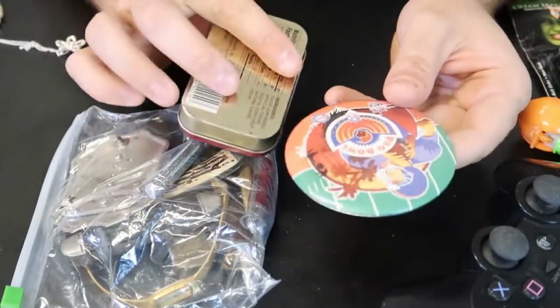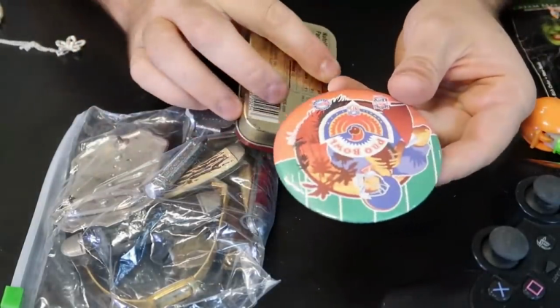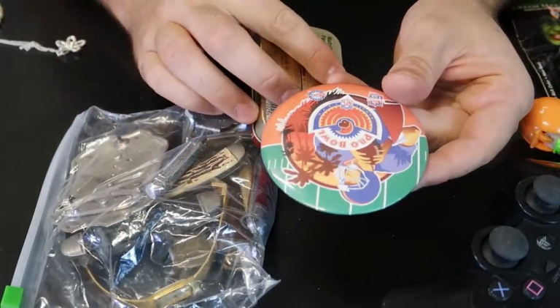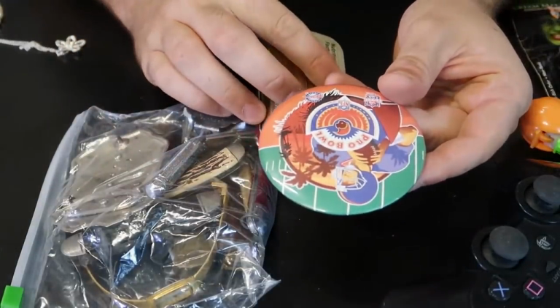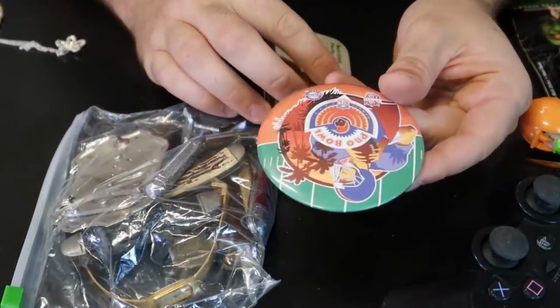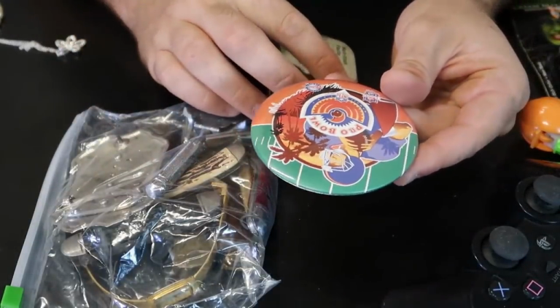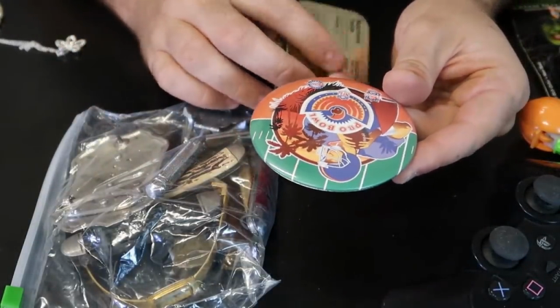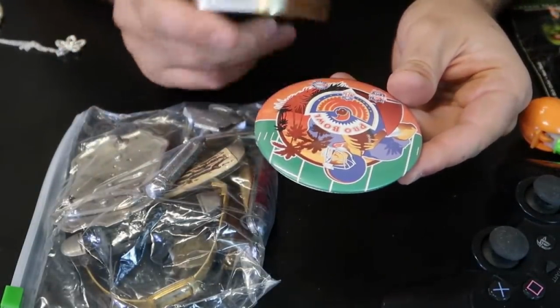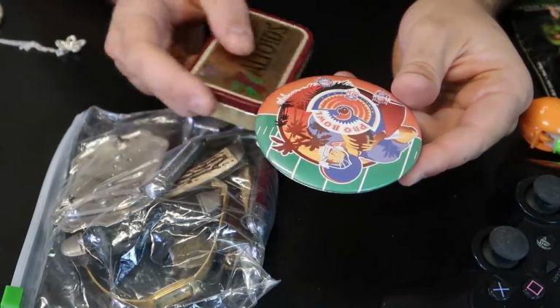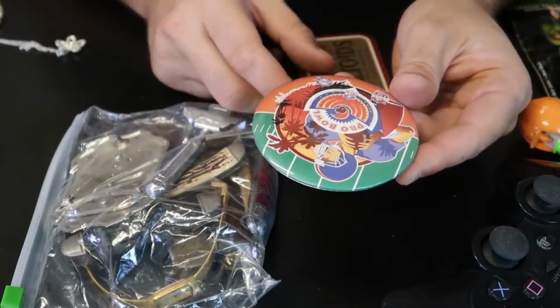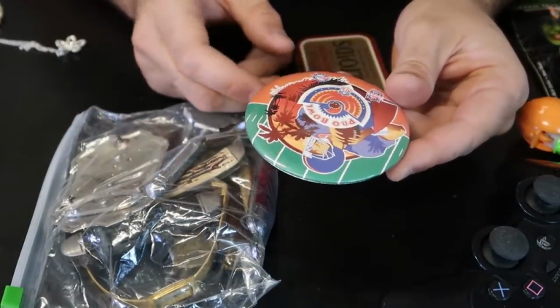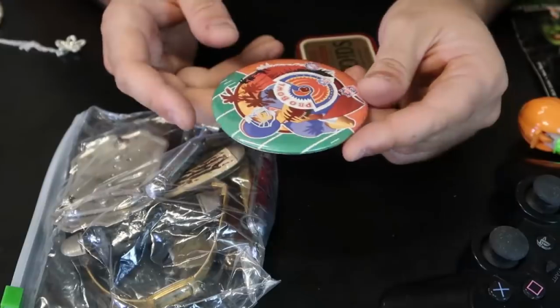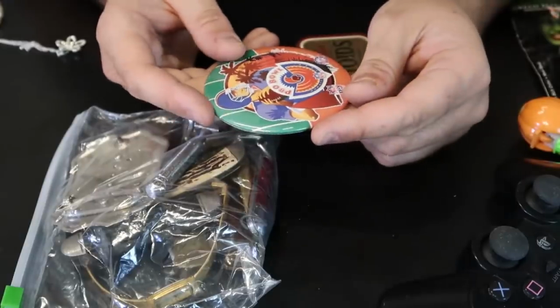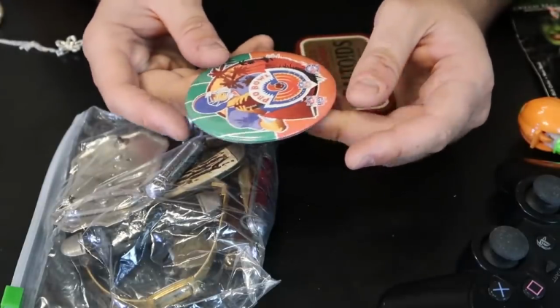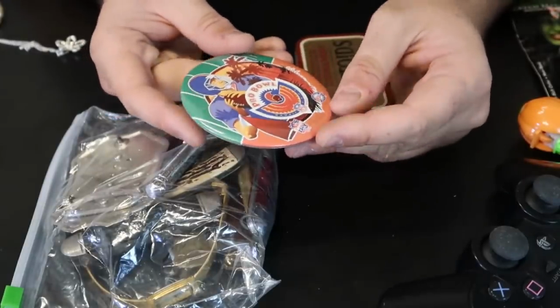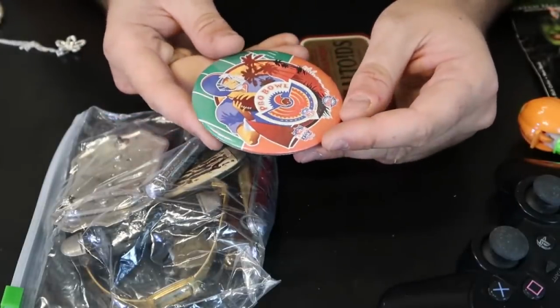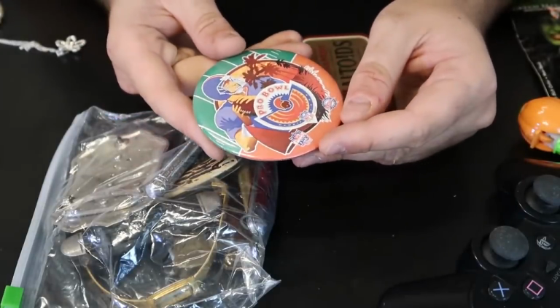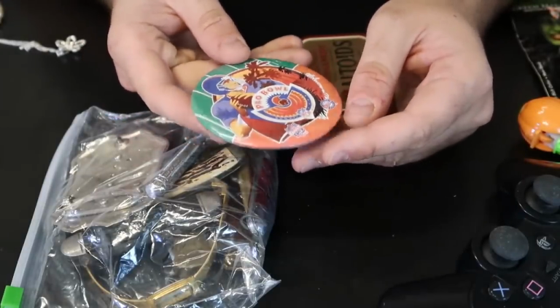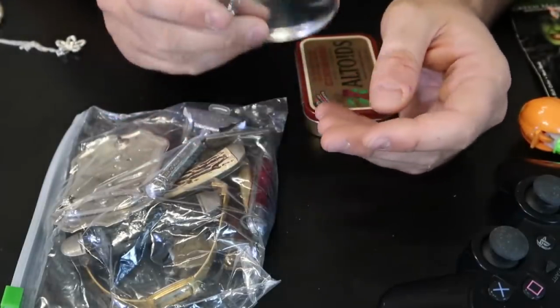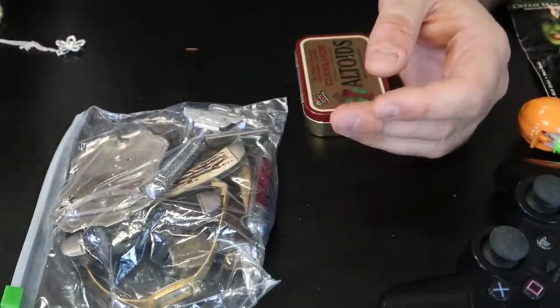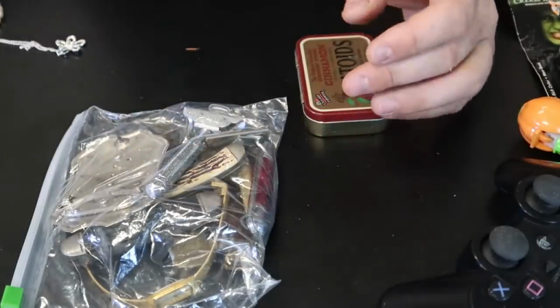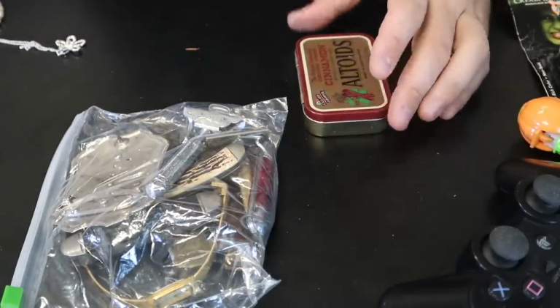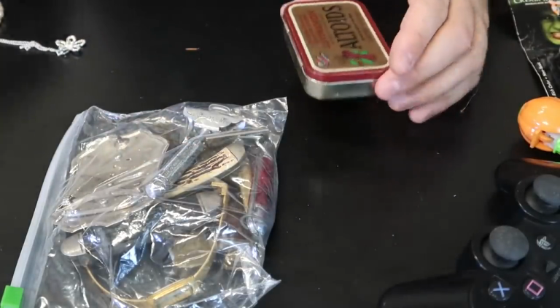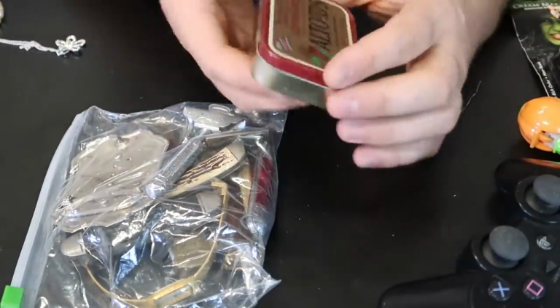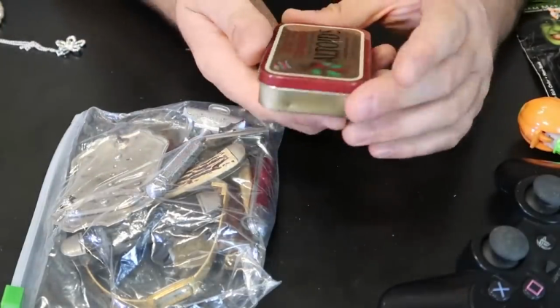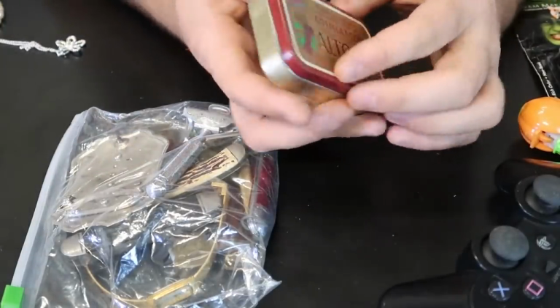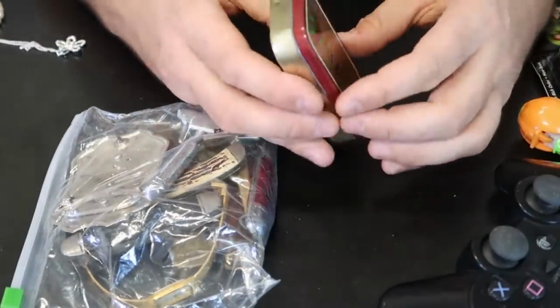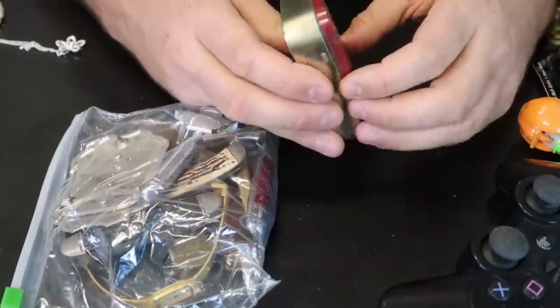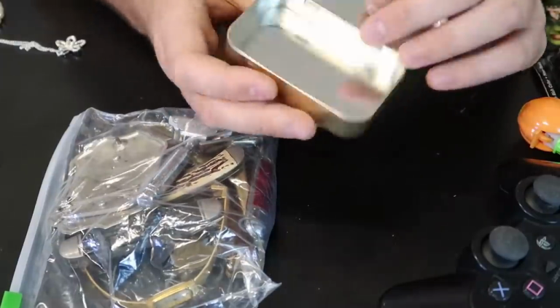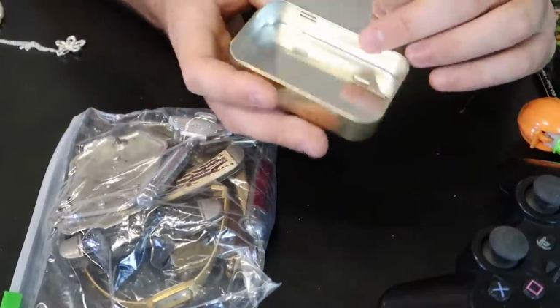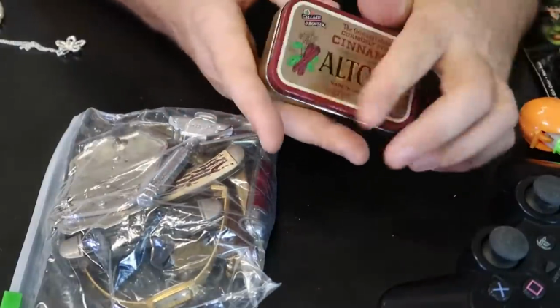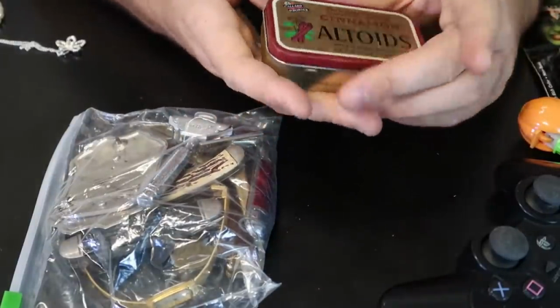Wow, that is kind of cool. Pro Bowl, game day, NFL — that is cool. There are some patches — I mean, pins are kind of cool.